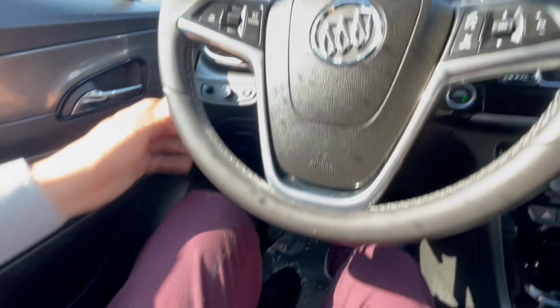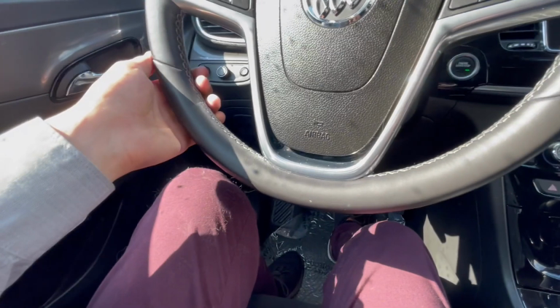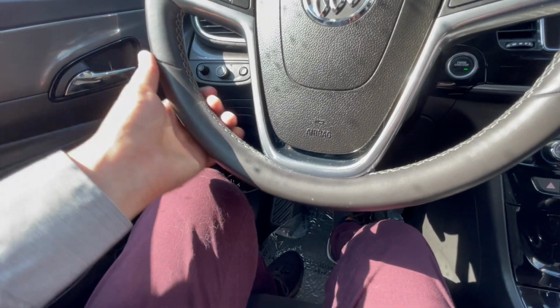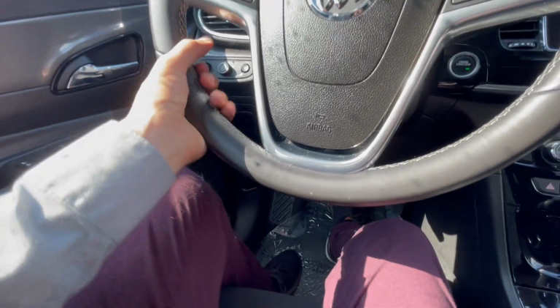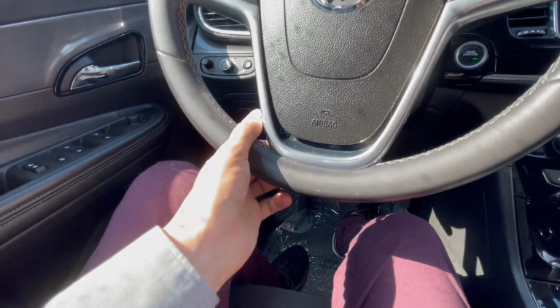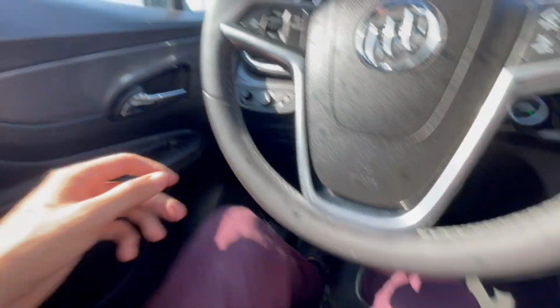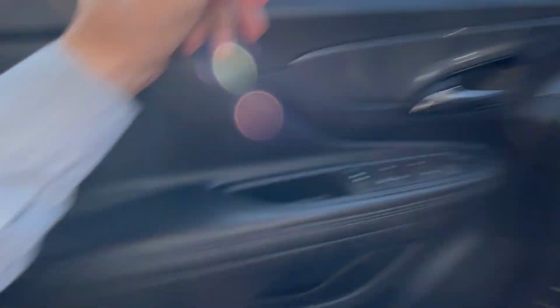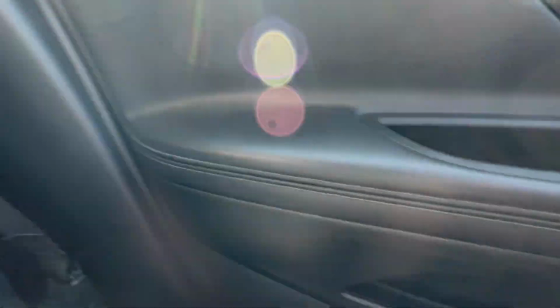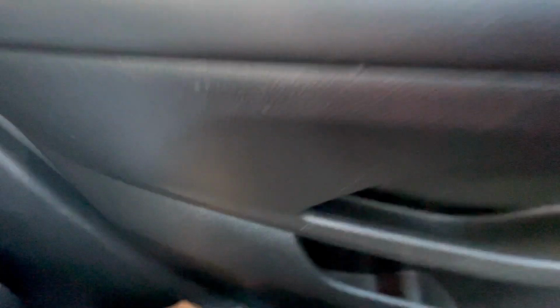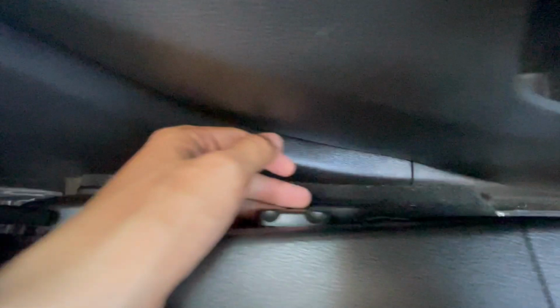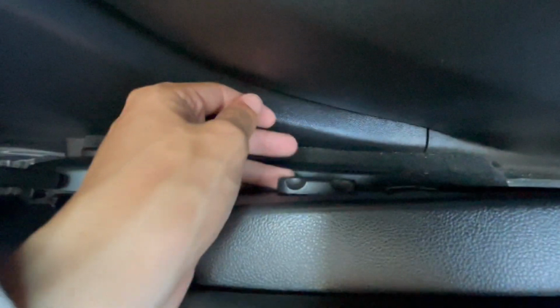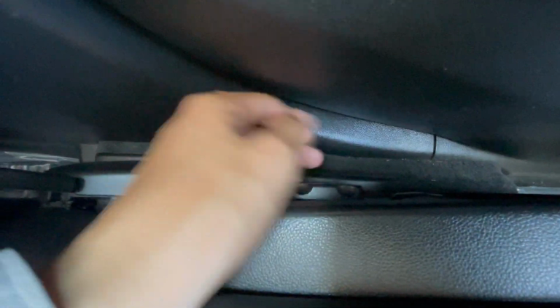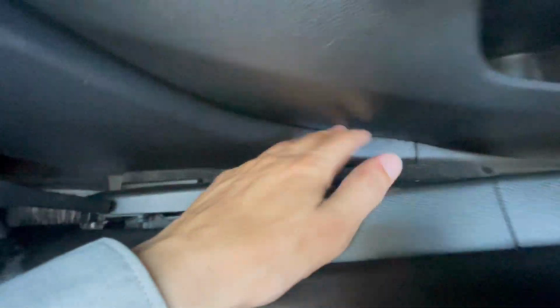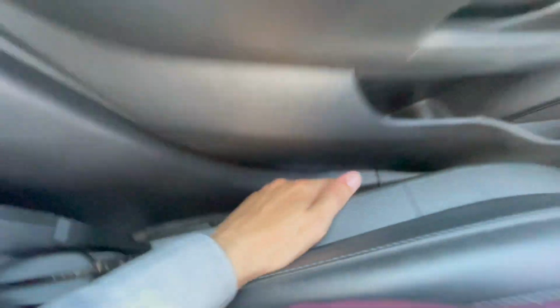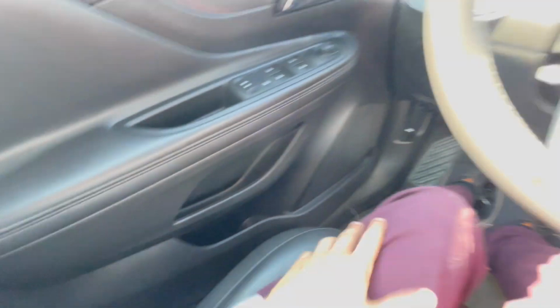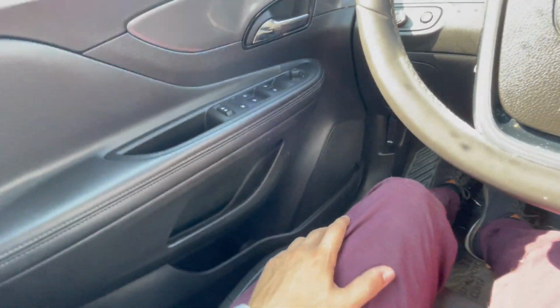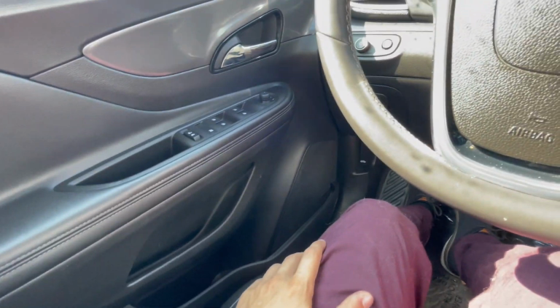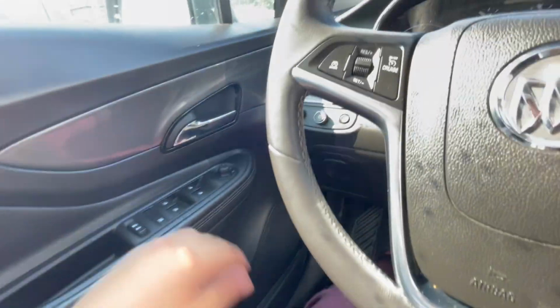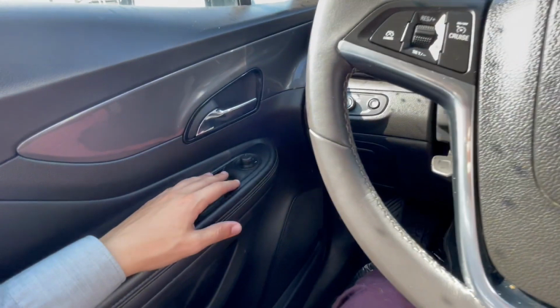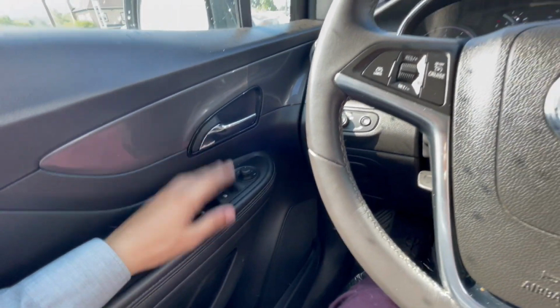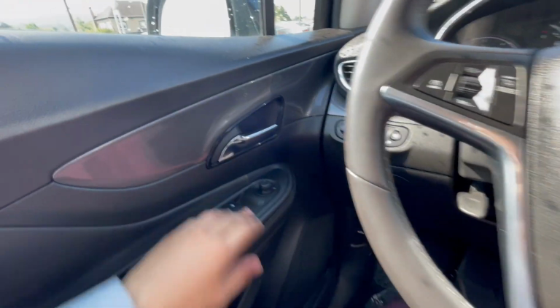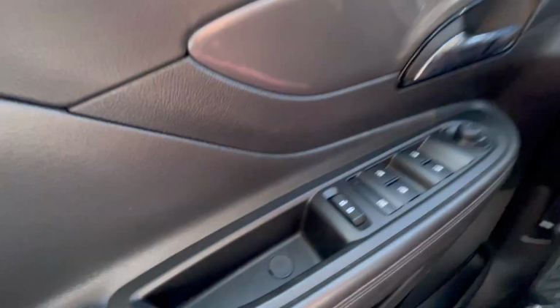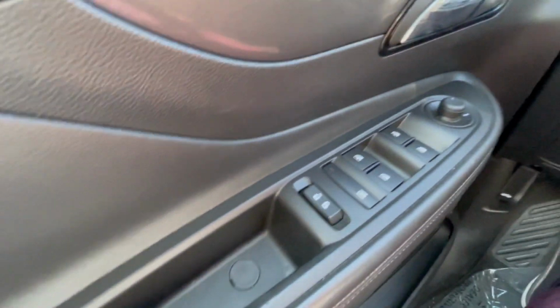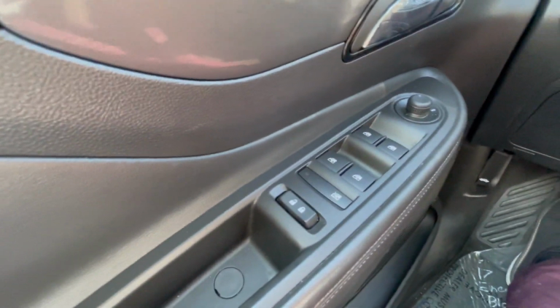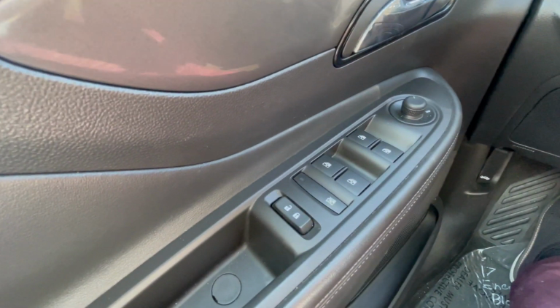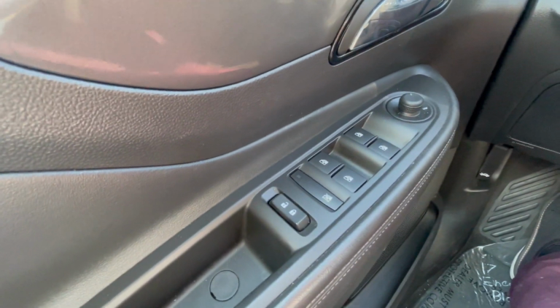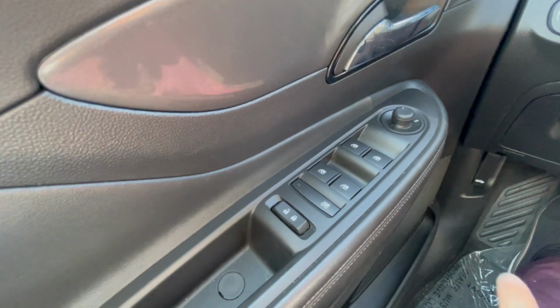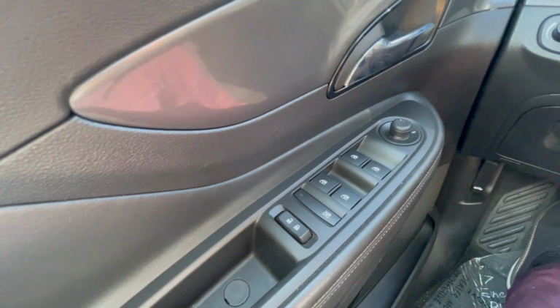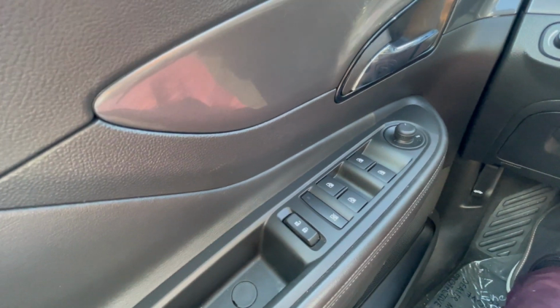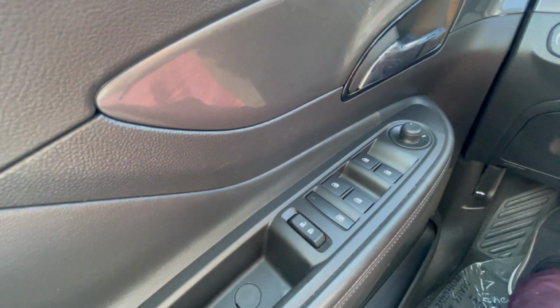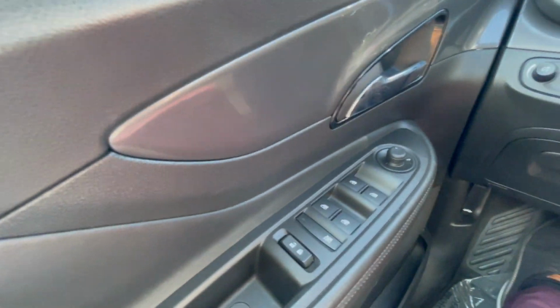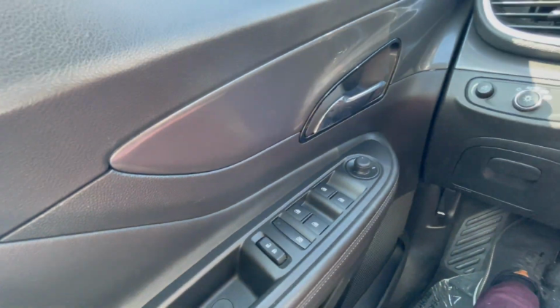The steering wheel is leather wrapped, and the driver's seat is completely powered, which is very nice. In a vehicle like this you also have power windows, doors, and locks as well.